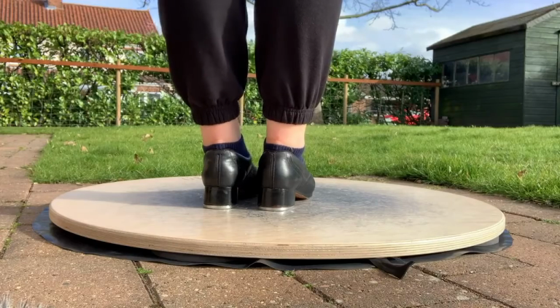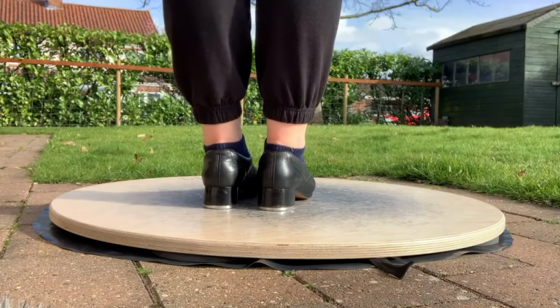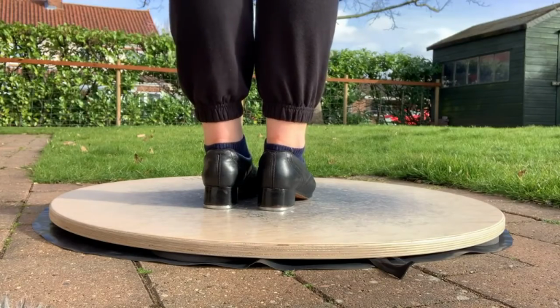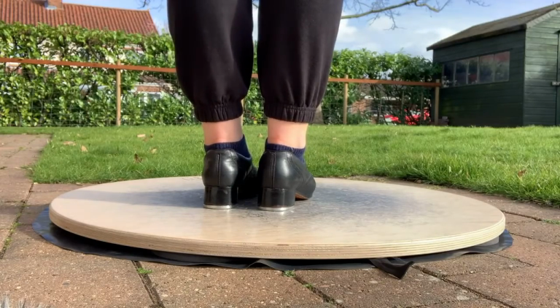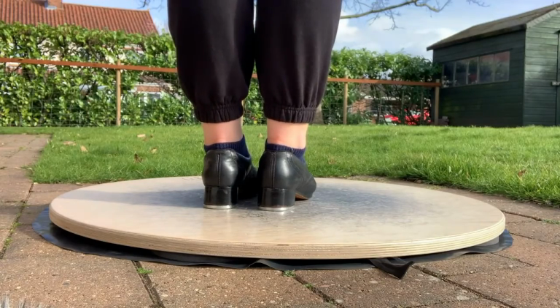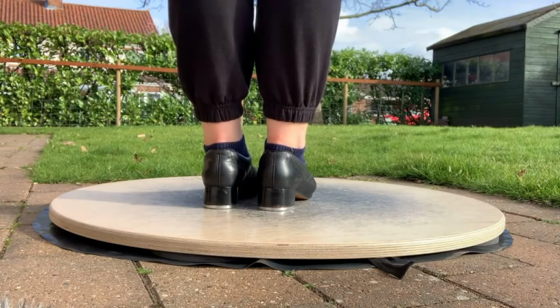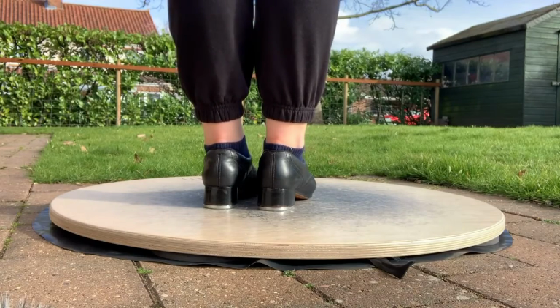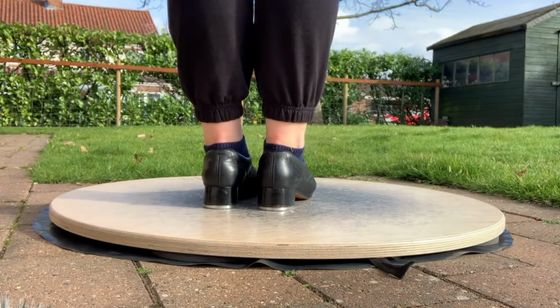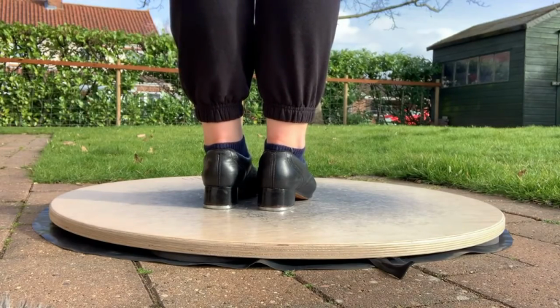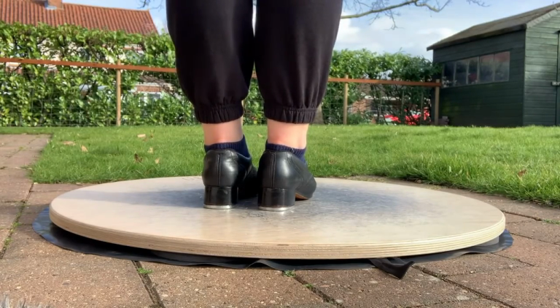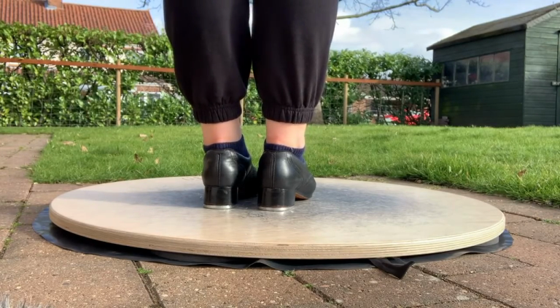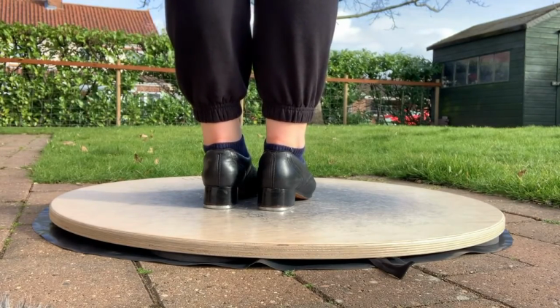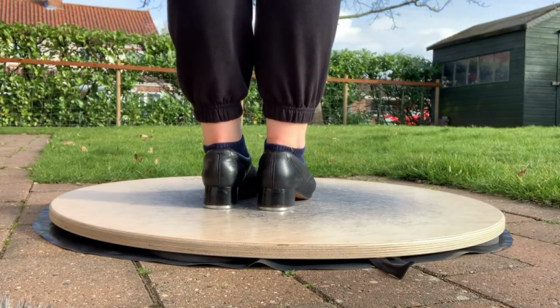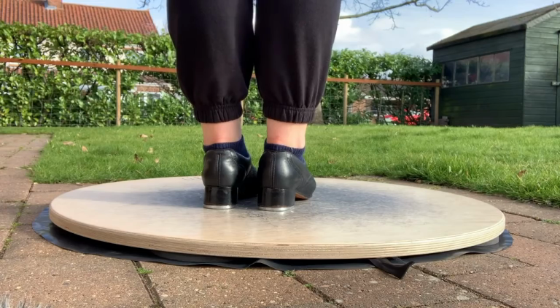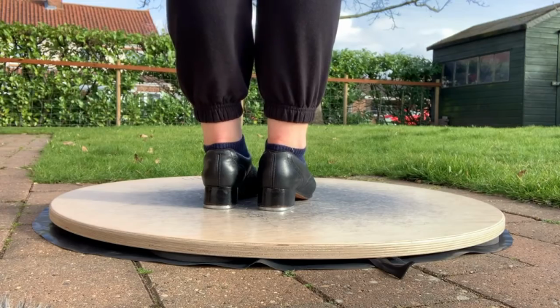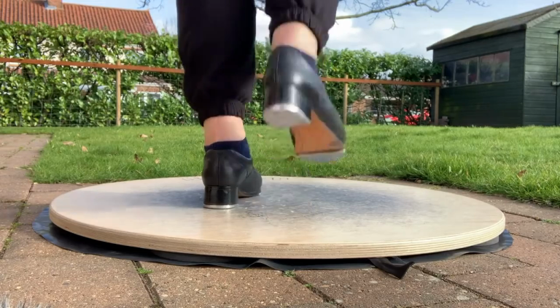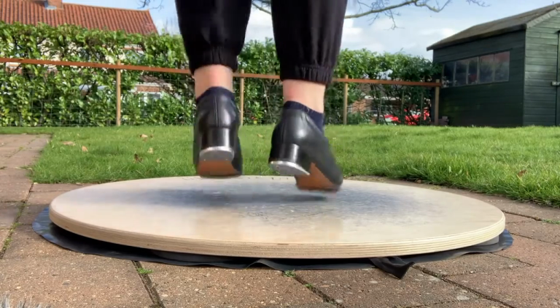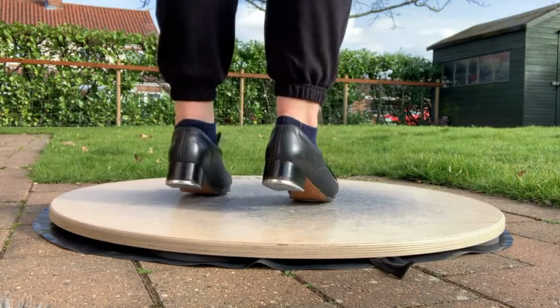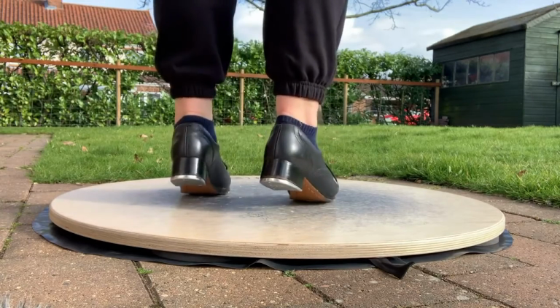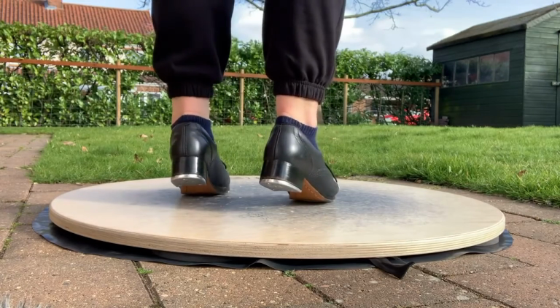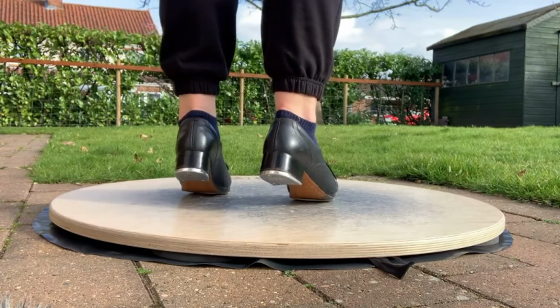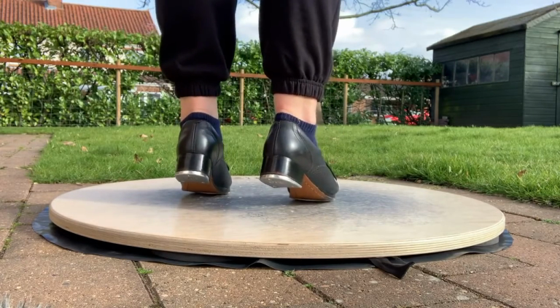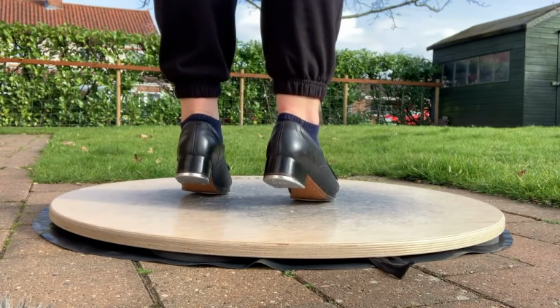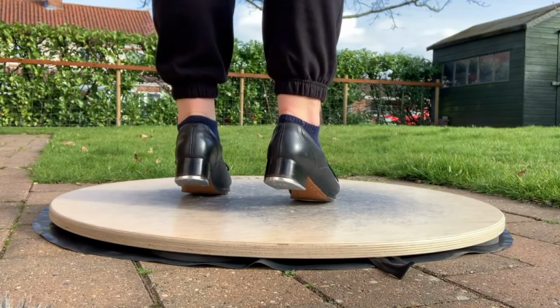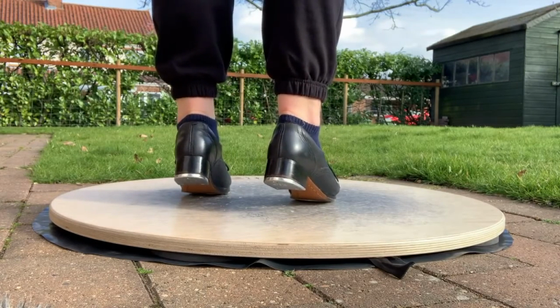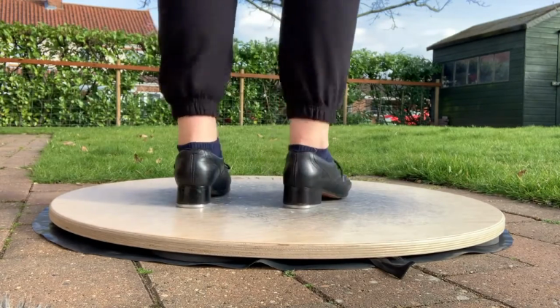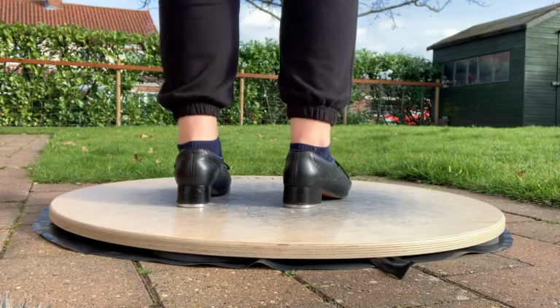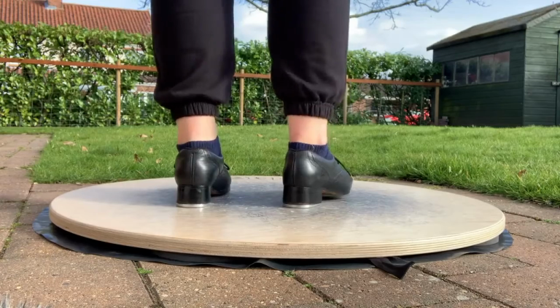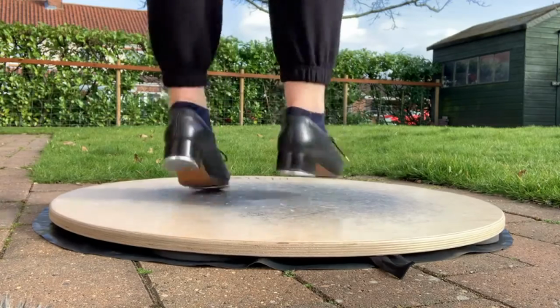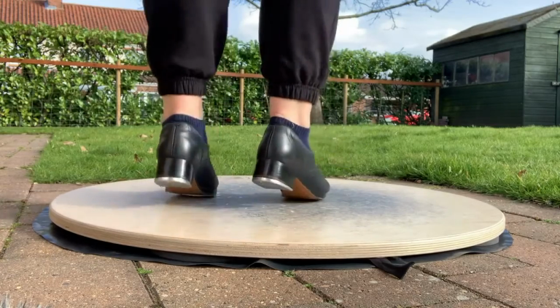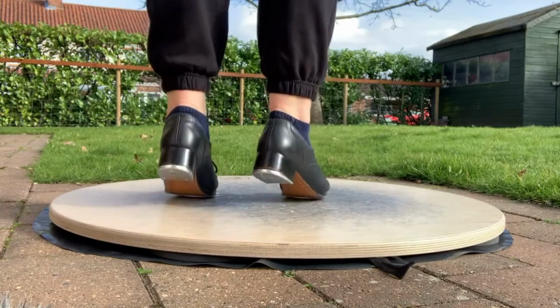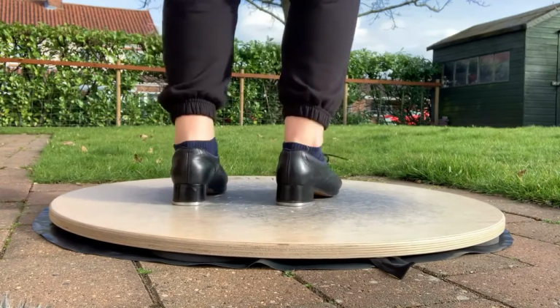We're going to start with a double flat onto the balls of the feet, which ends on the count of one. So it's and and a one — drop onto both heels, two.